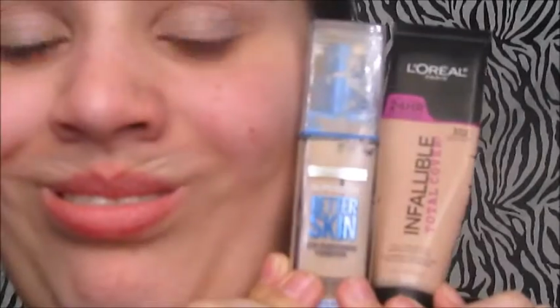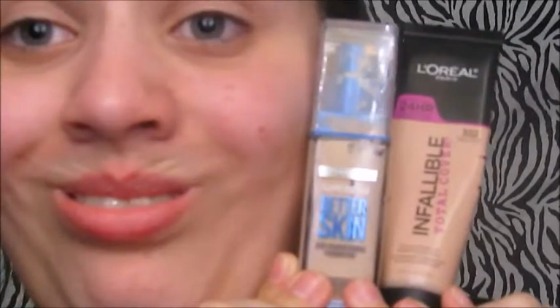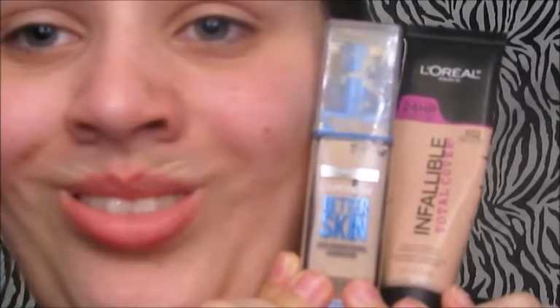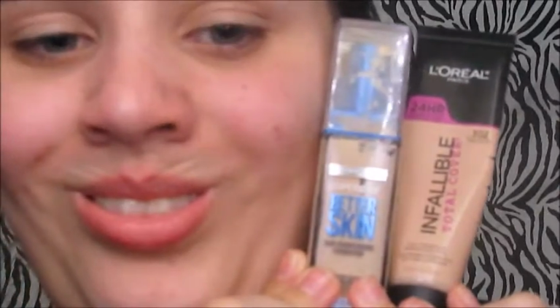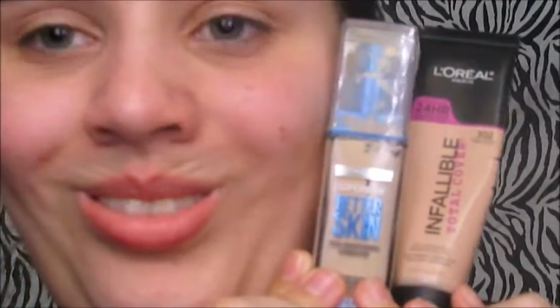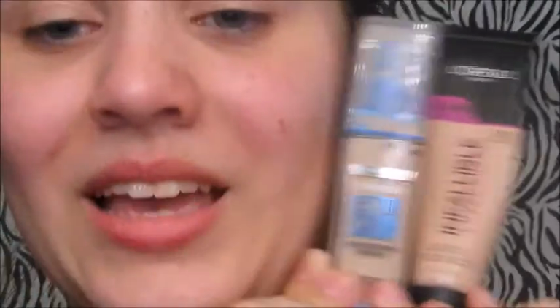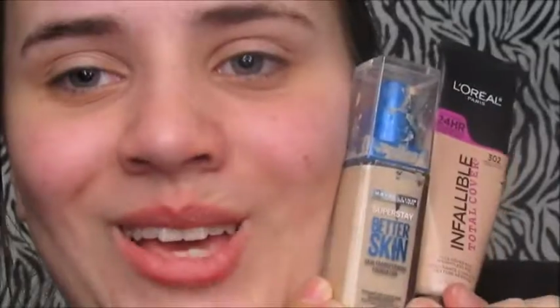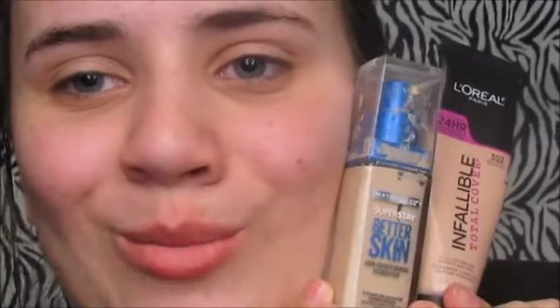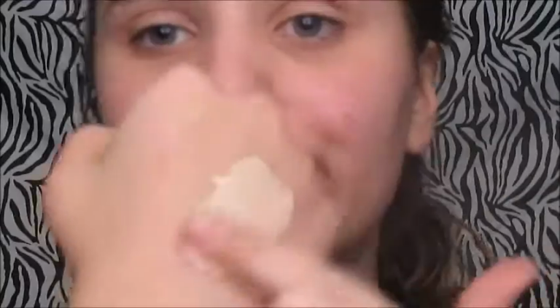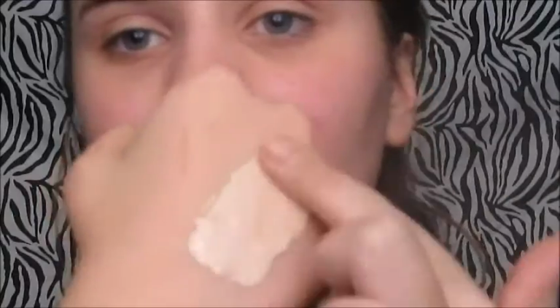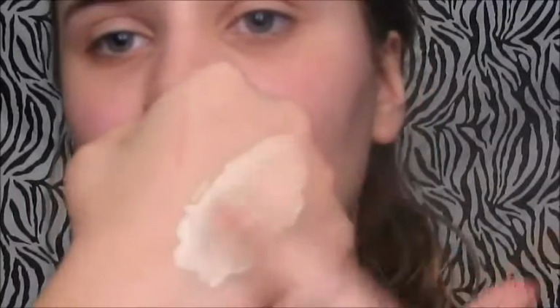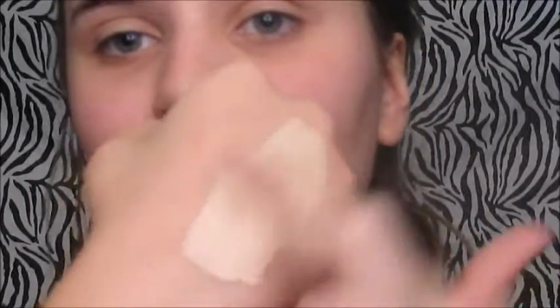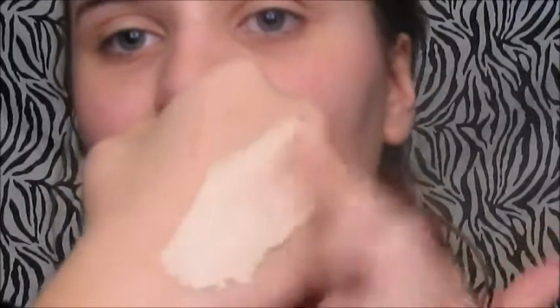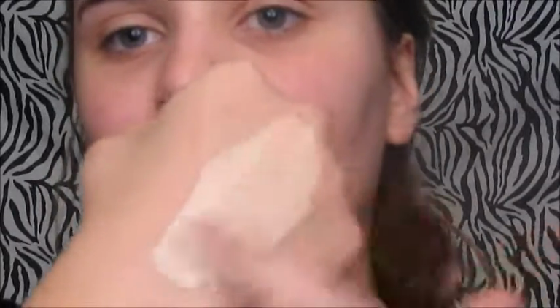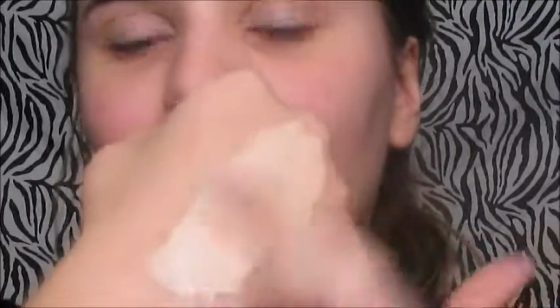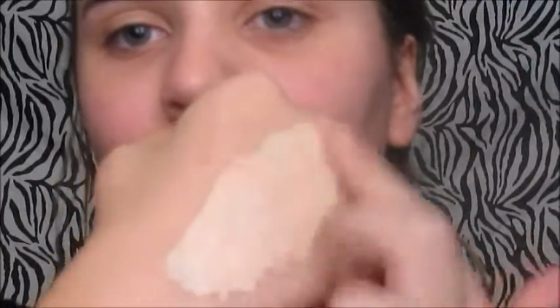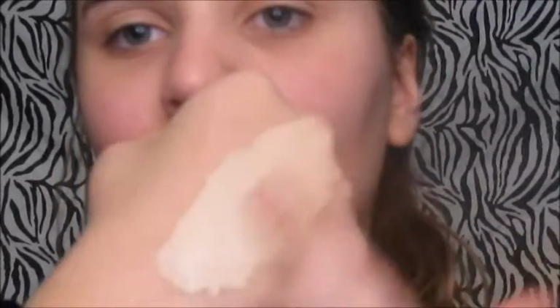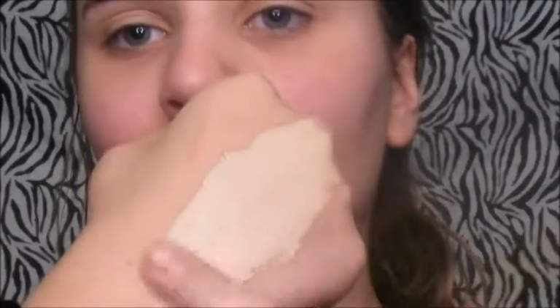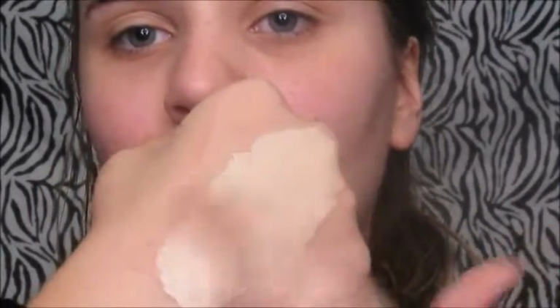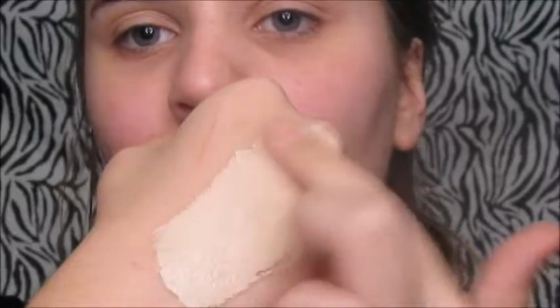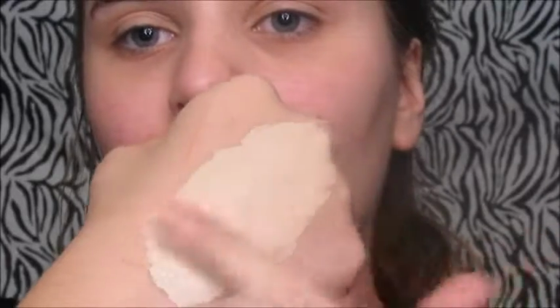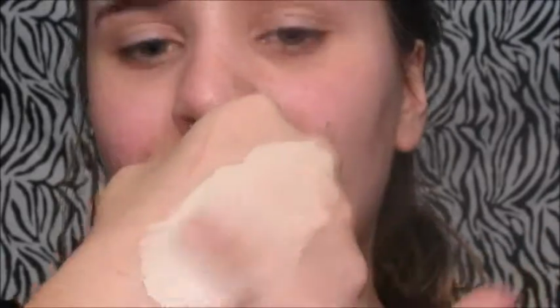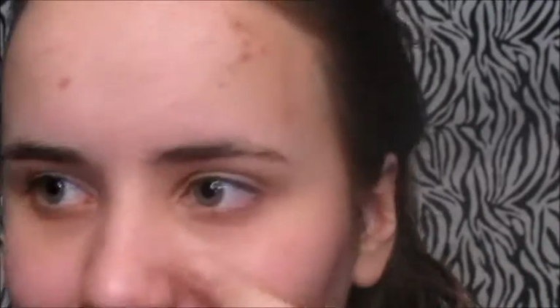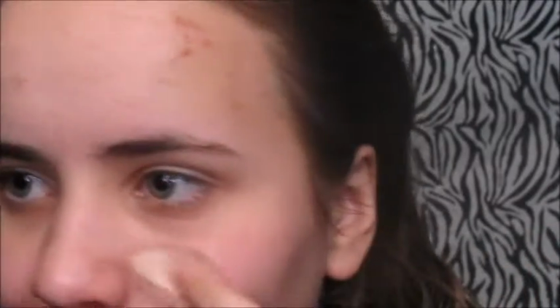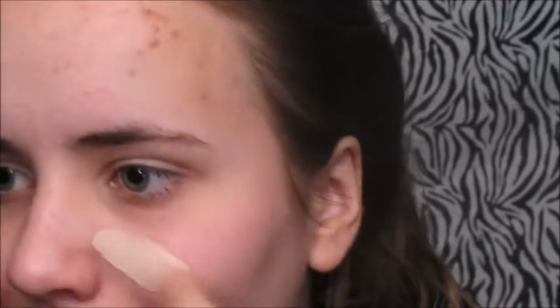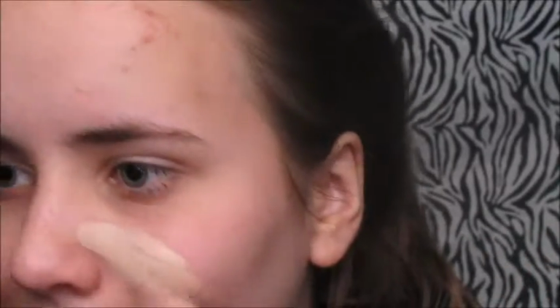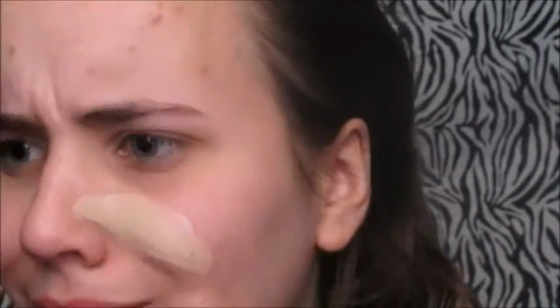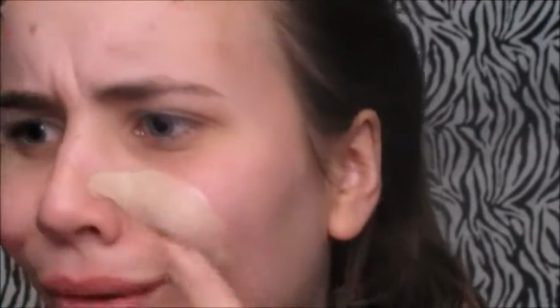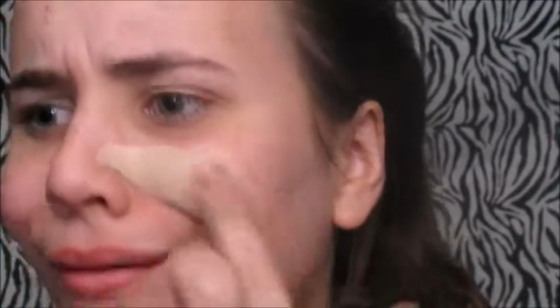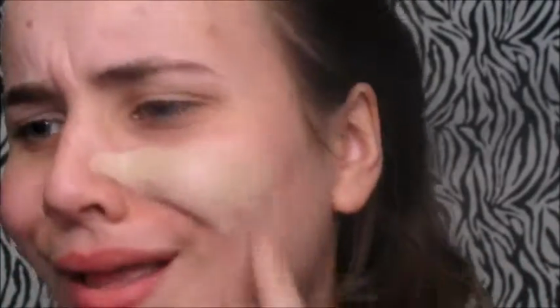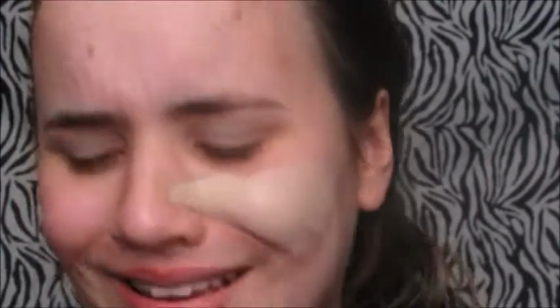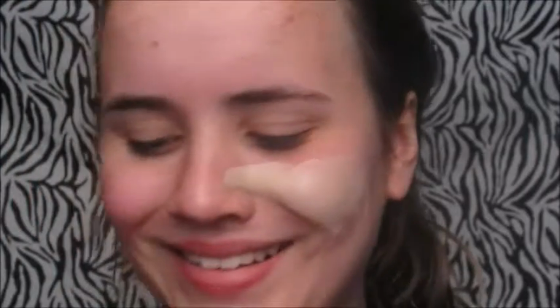Now I'm going to be mixing these two foundations together. I love mixing these two — it's great coverage and they're both drugstore, which is great. I just put these on red areas and places that have blemishes.